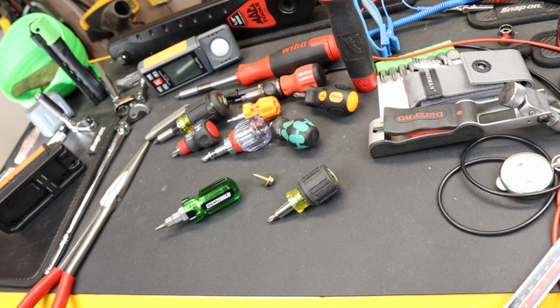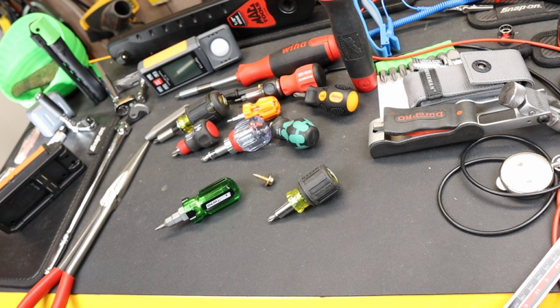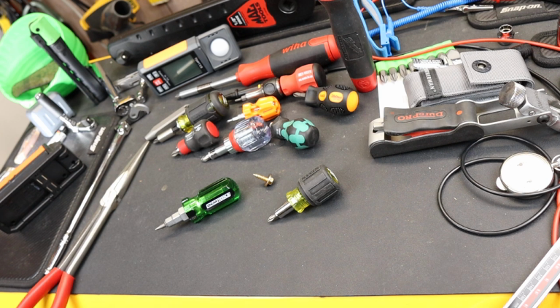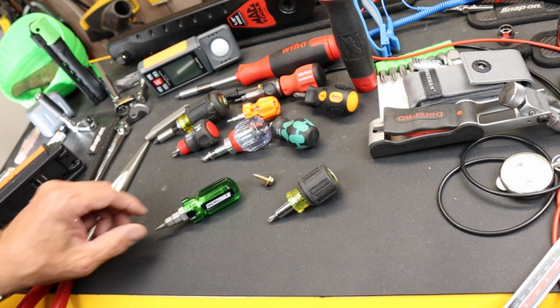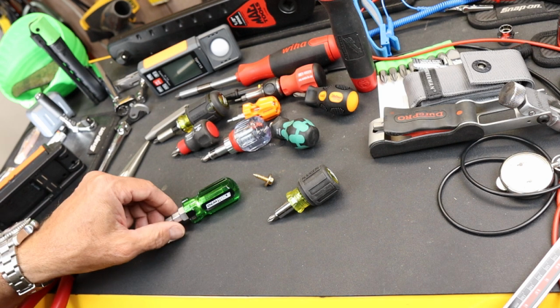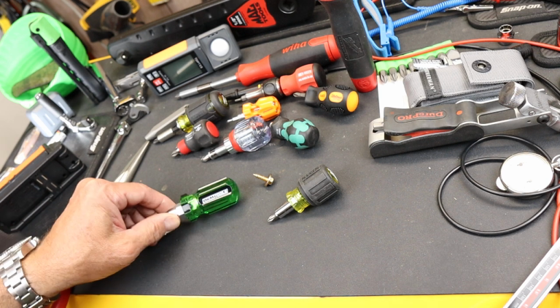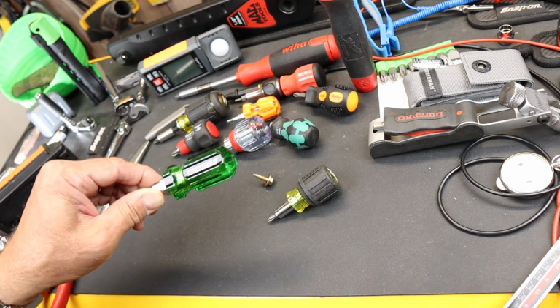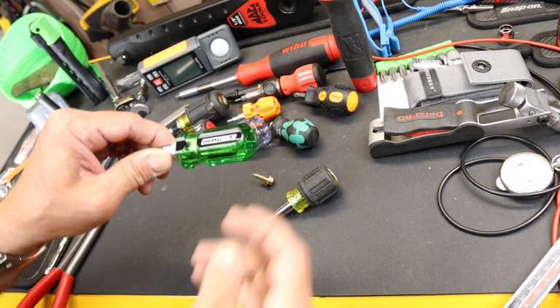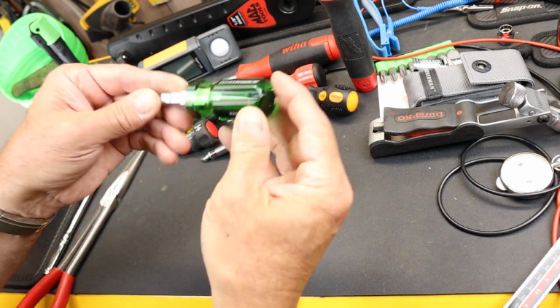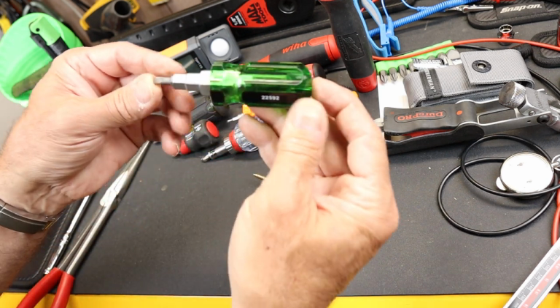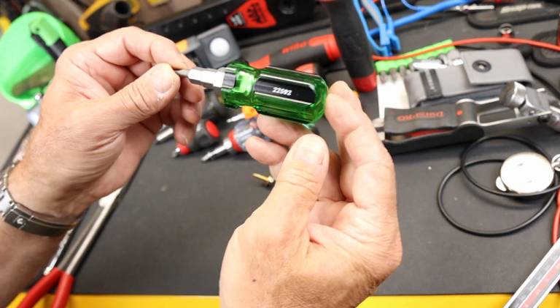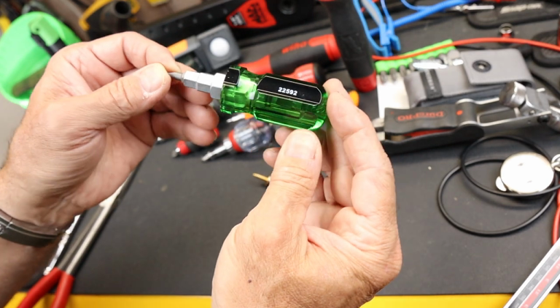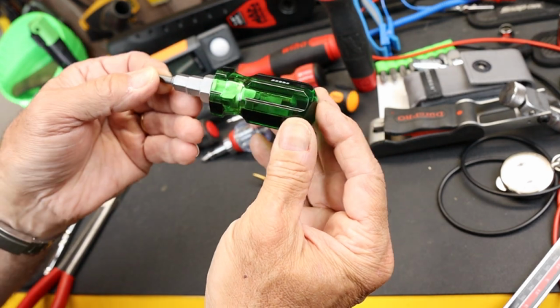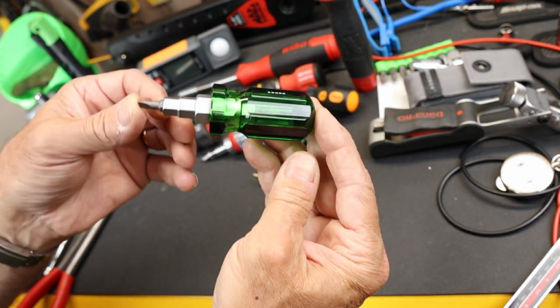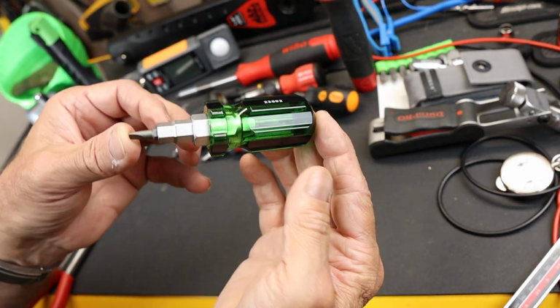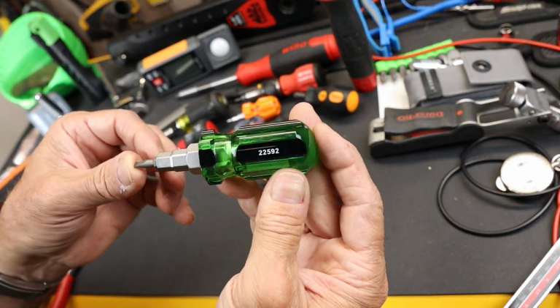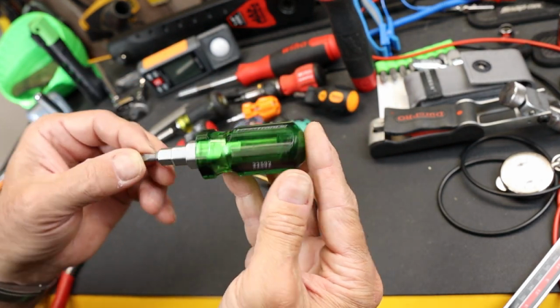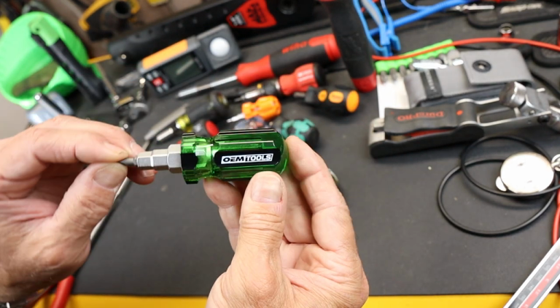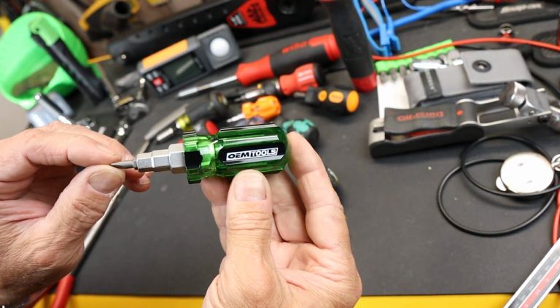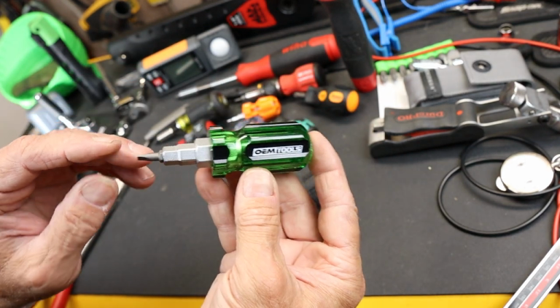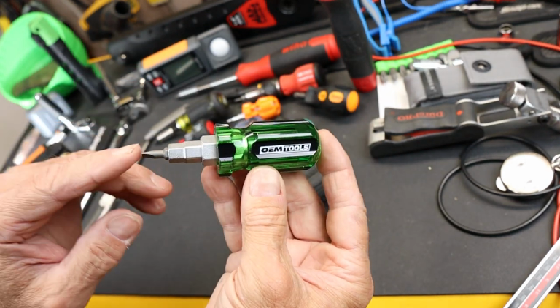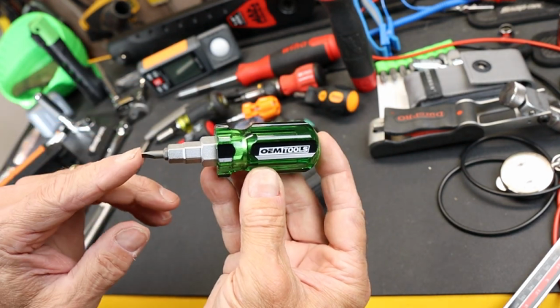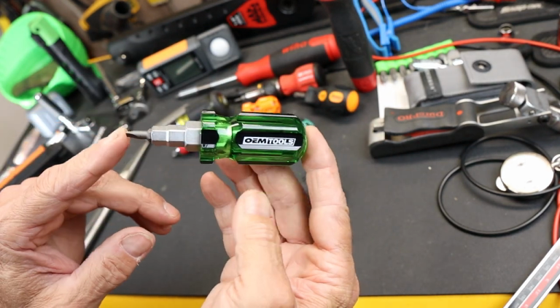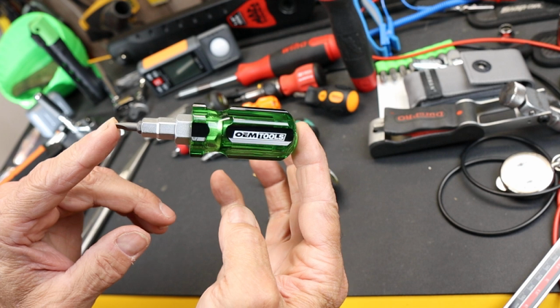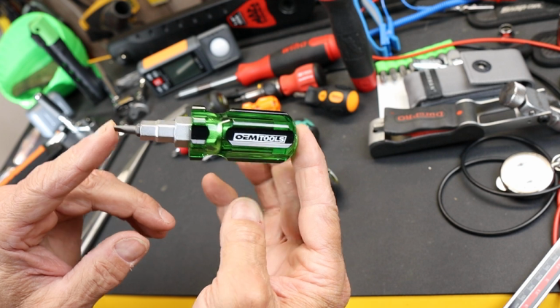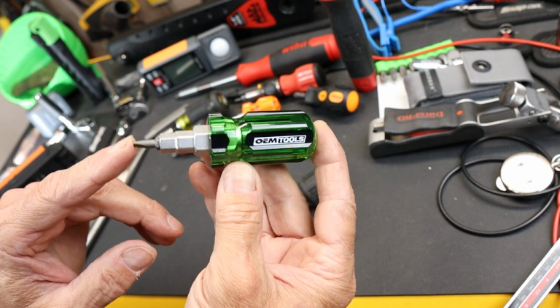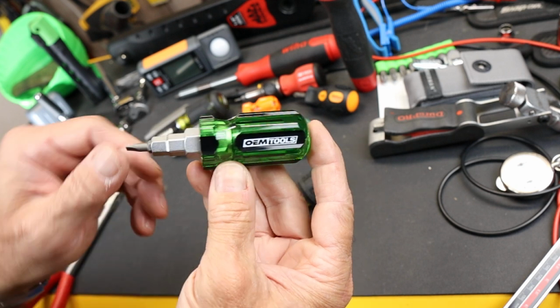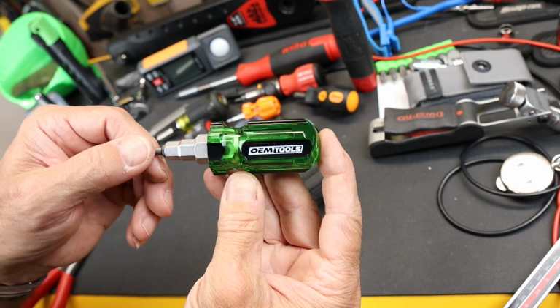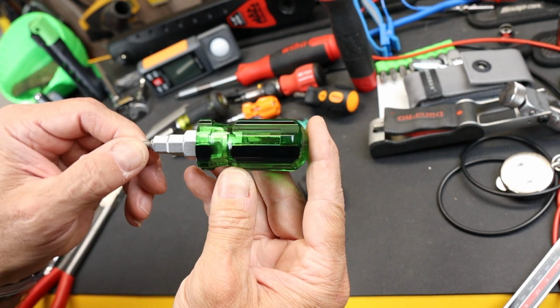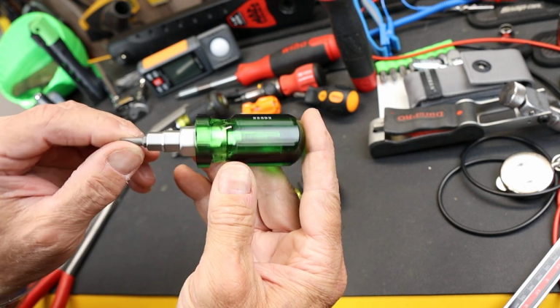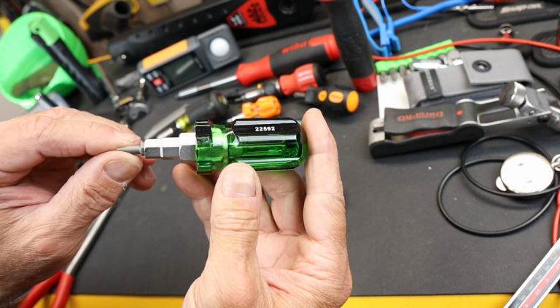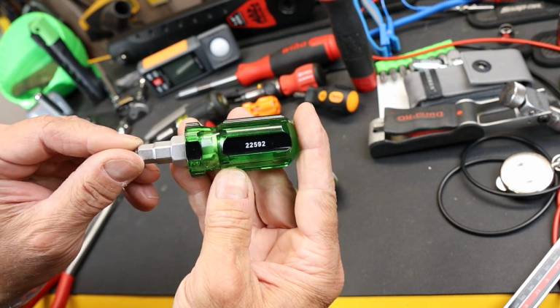Howdy folks, Doc here with Last Best Tool. And sometimes a screwdriver or tool is just too beautiful to pass up. And that's the case with this little OEM stubby bit driver nut driver combination.